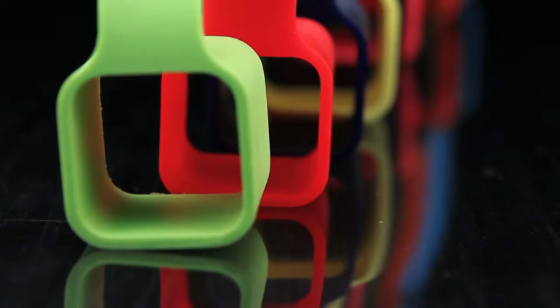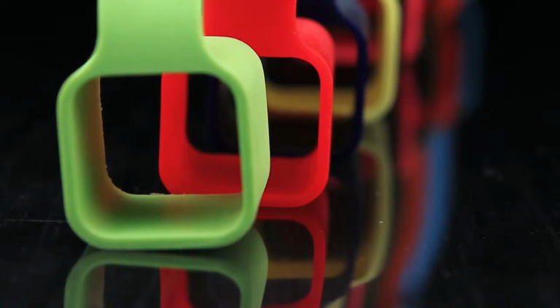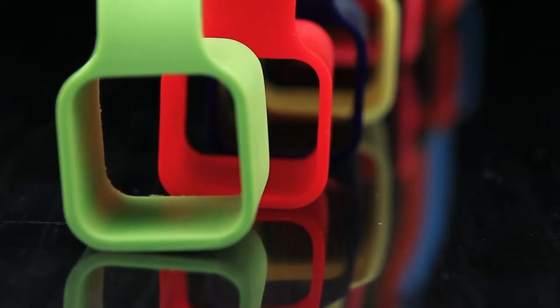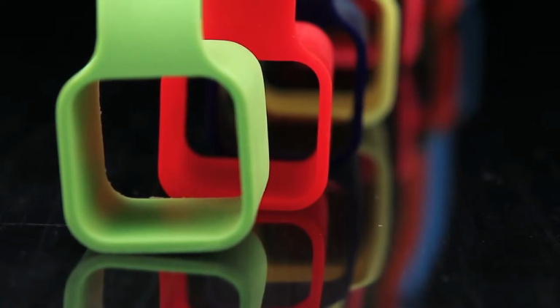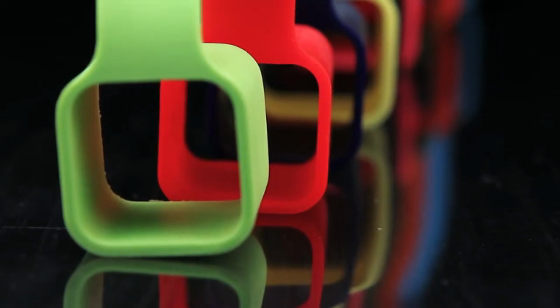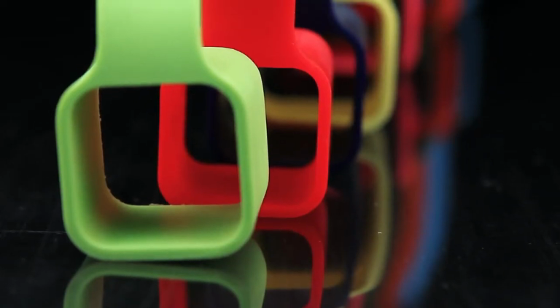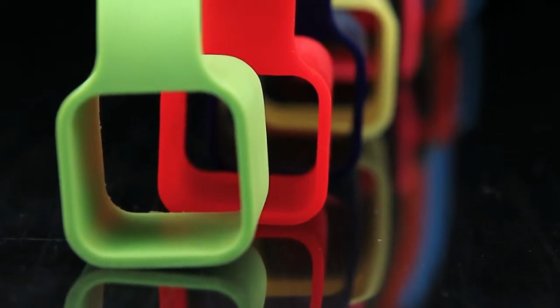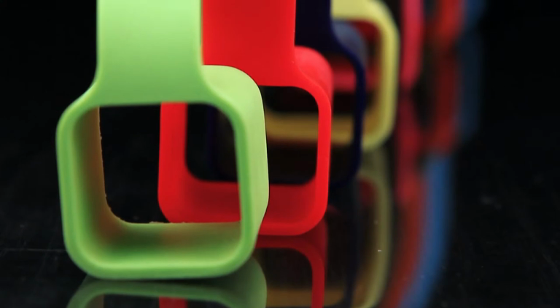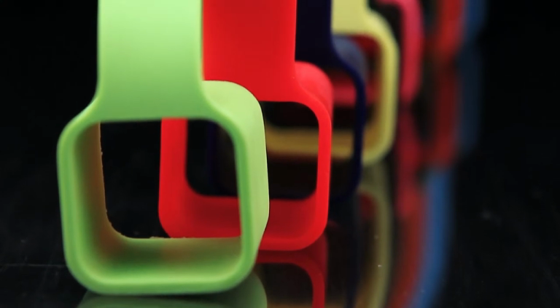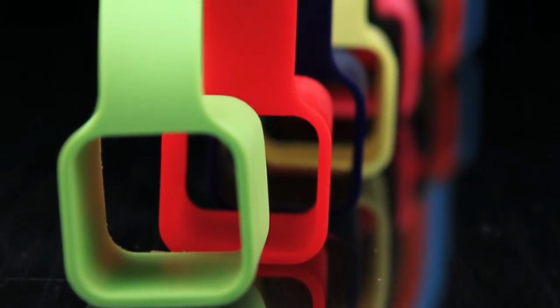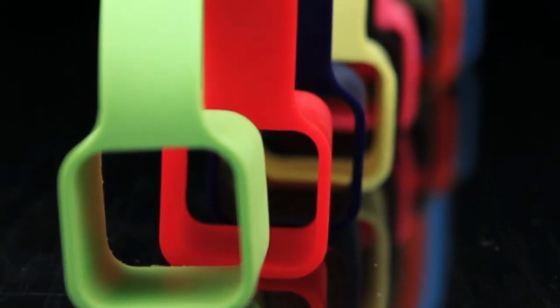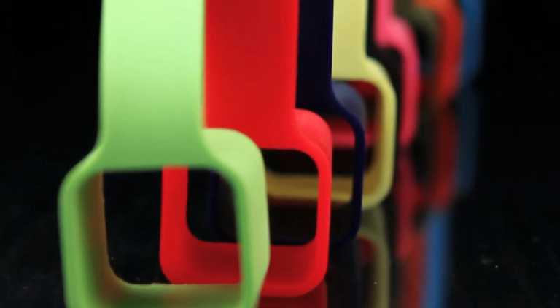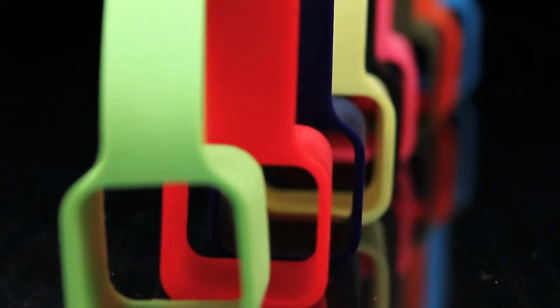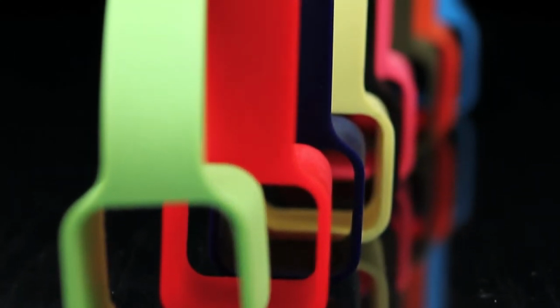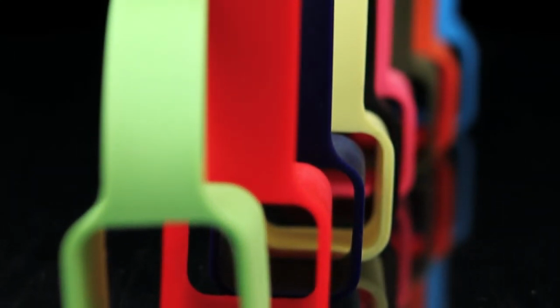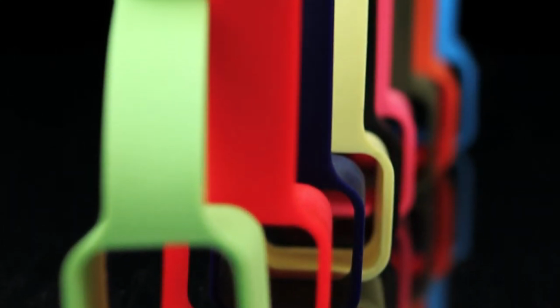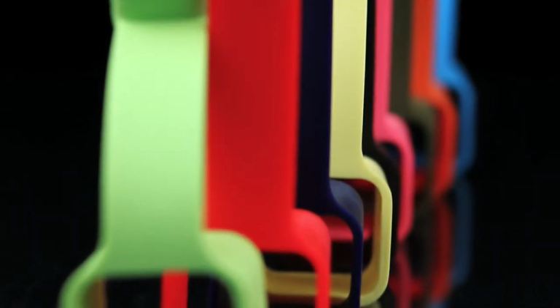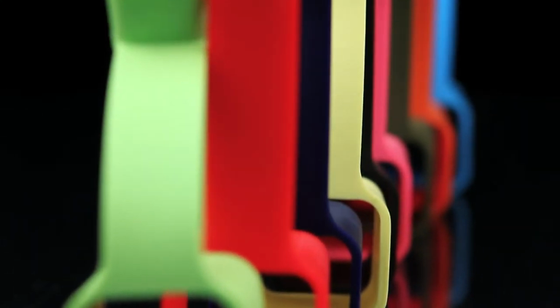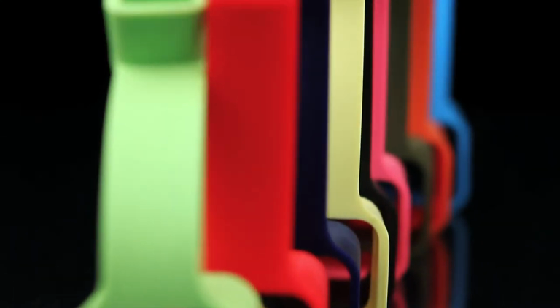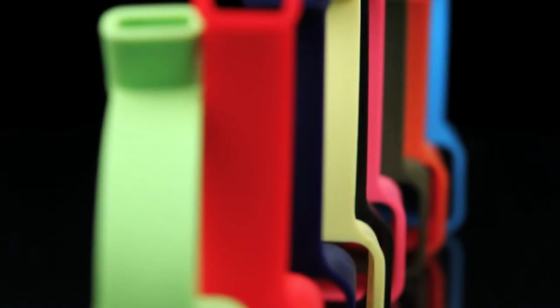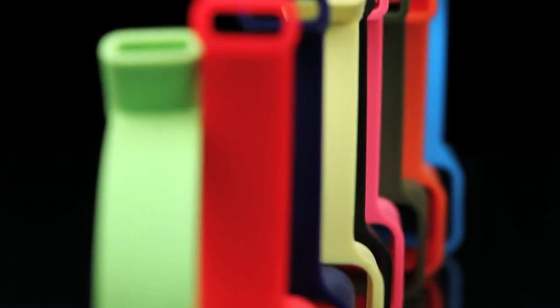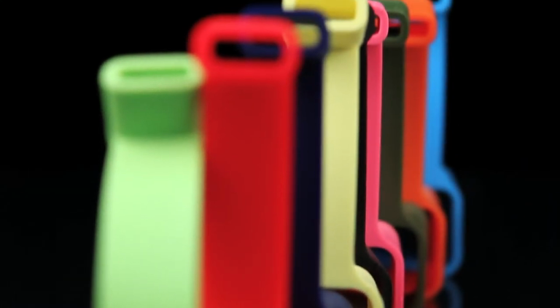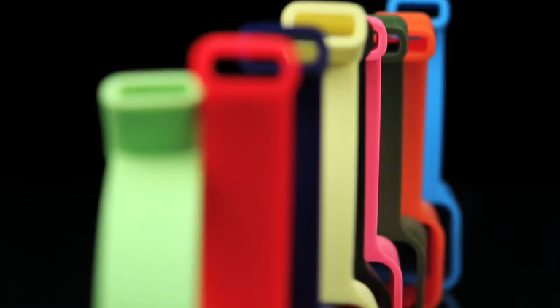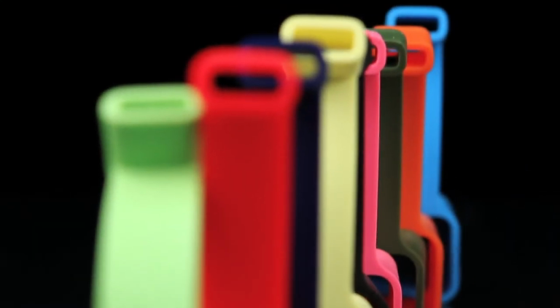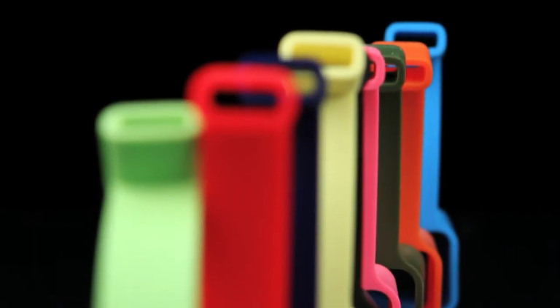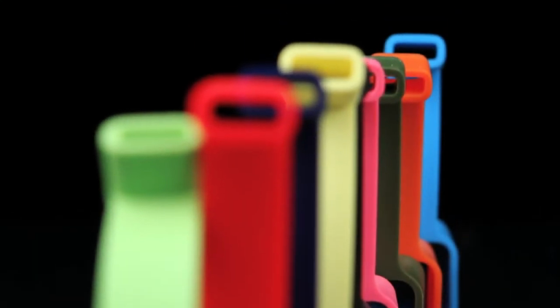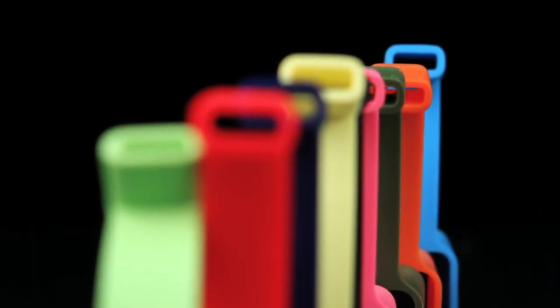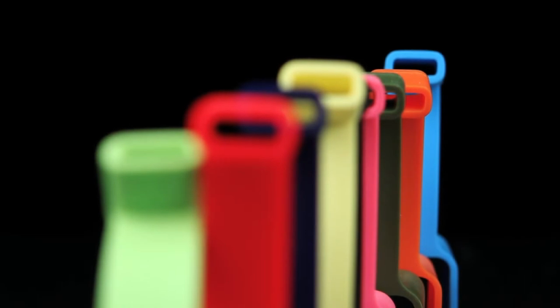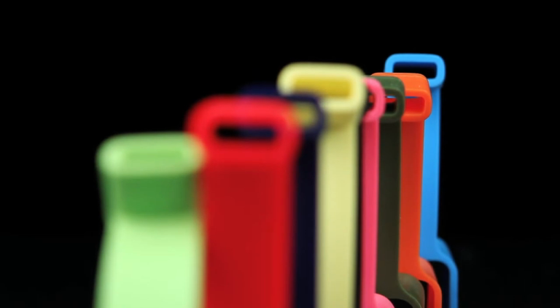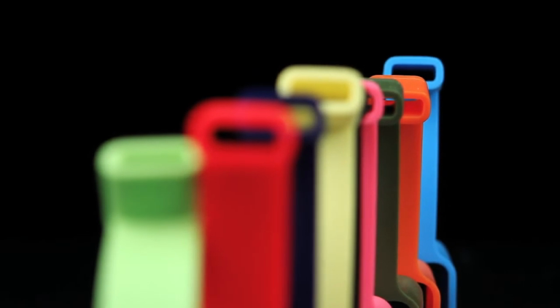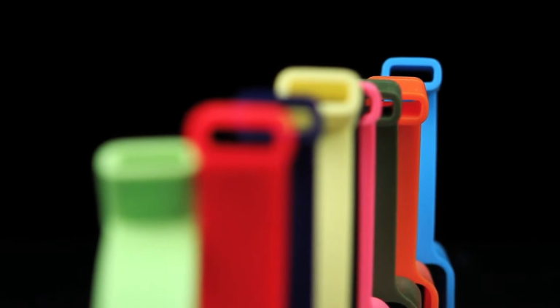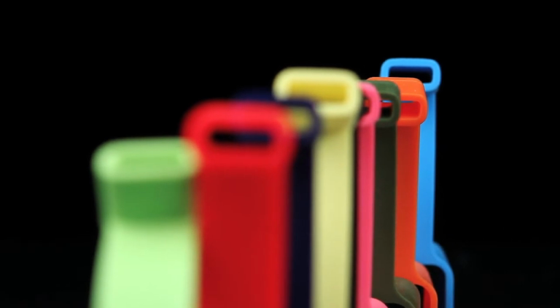There are nine colors to choose from, including the iPhone 5c colors. Jacket is personalized, connected, and portable for travelers.